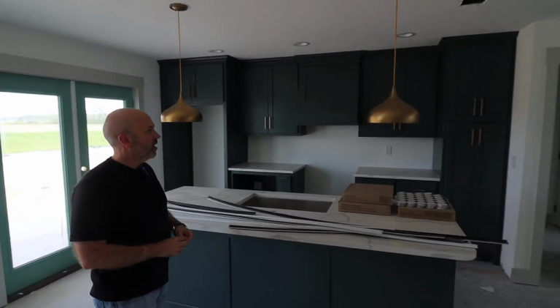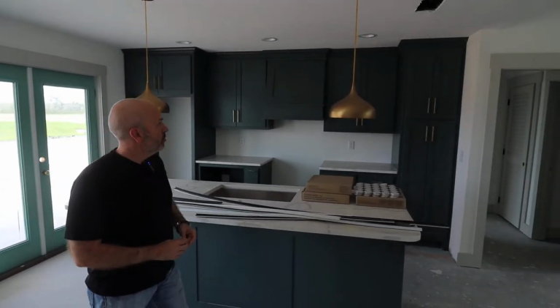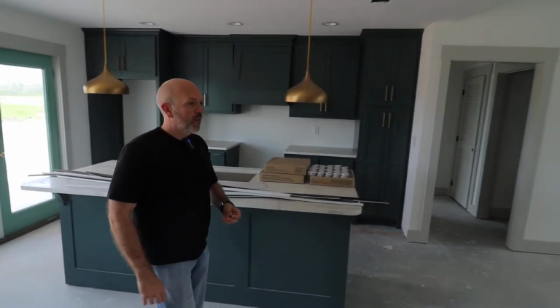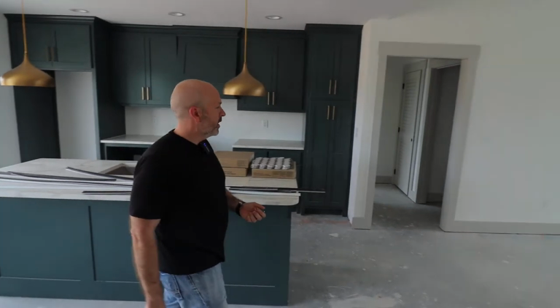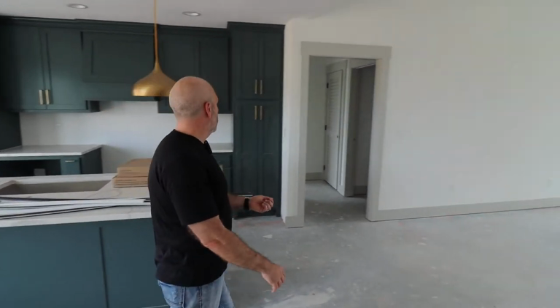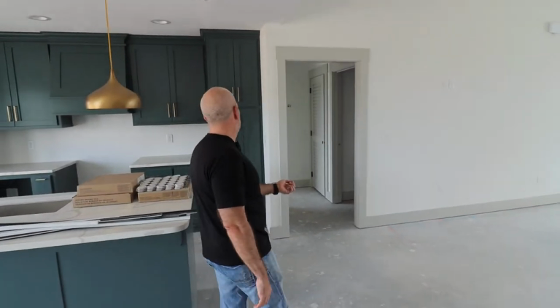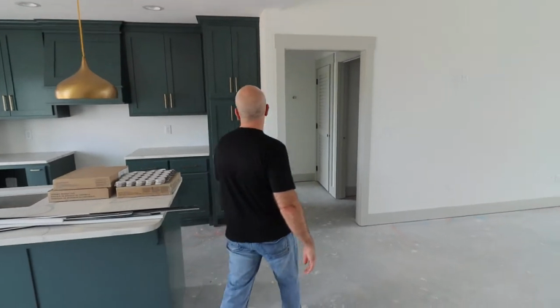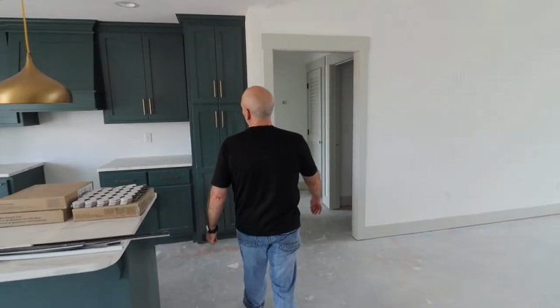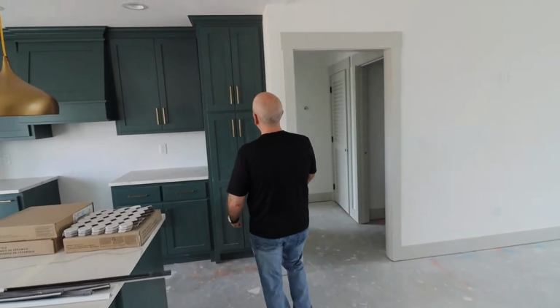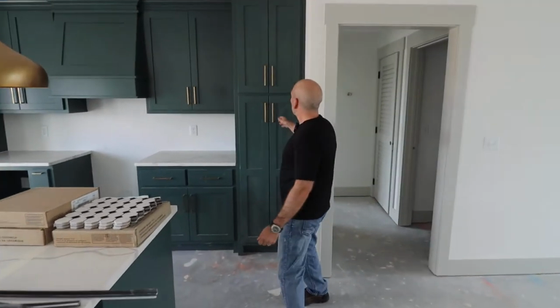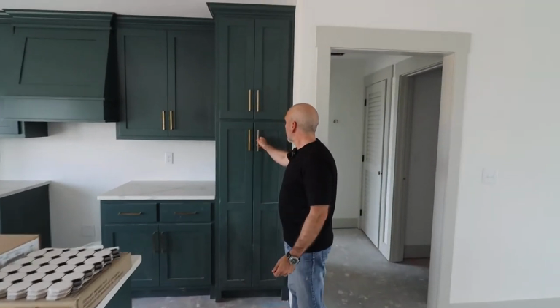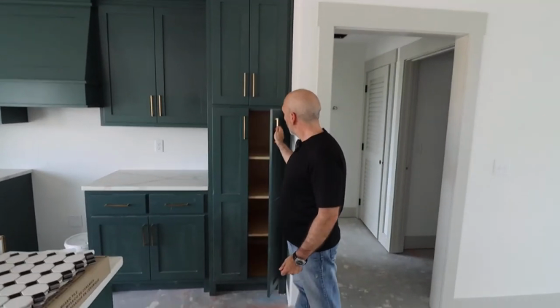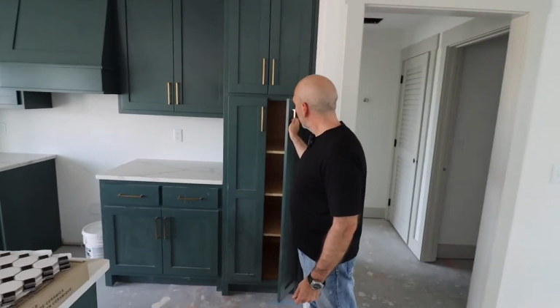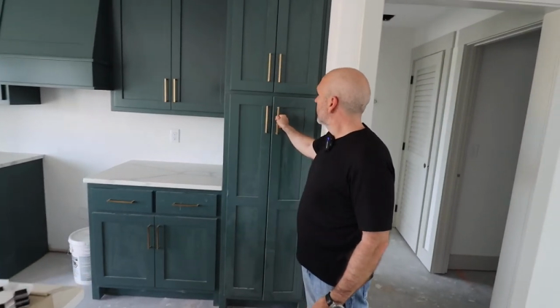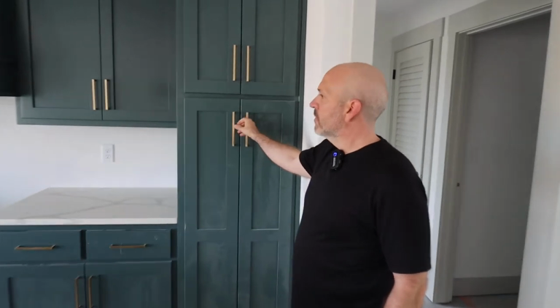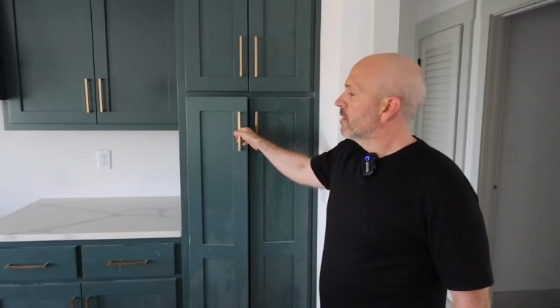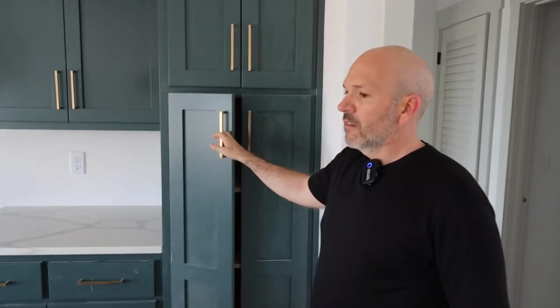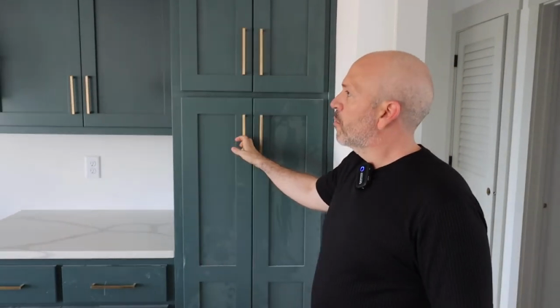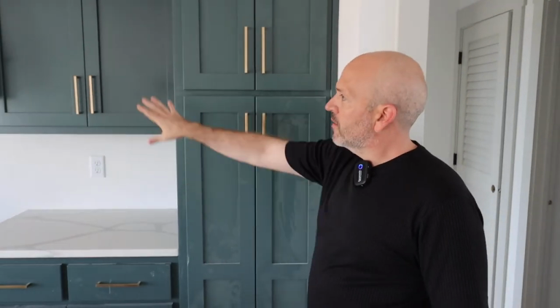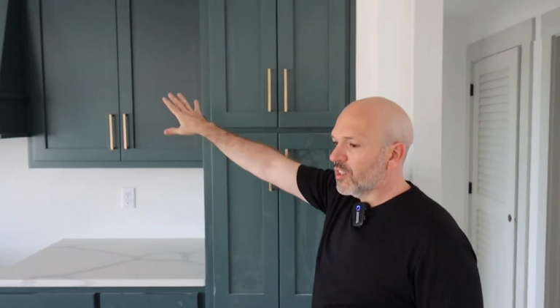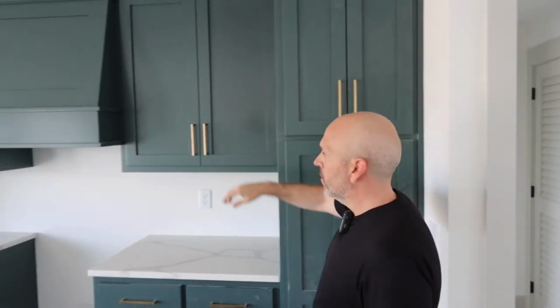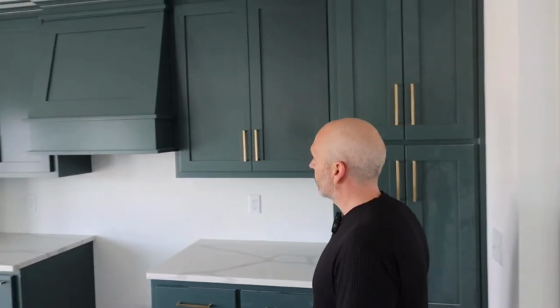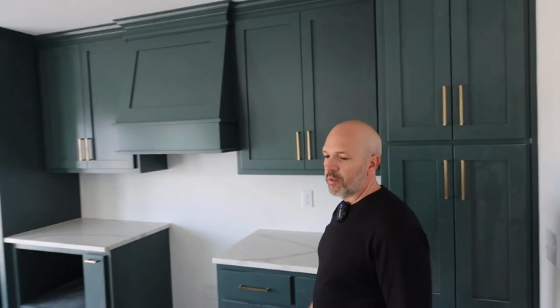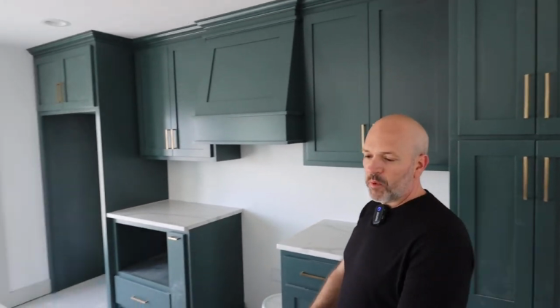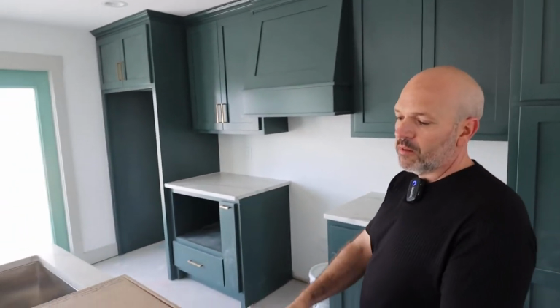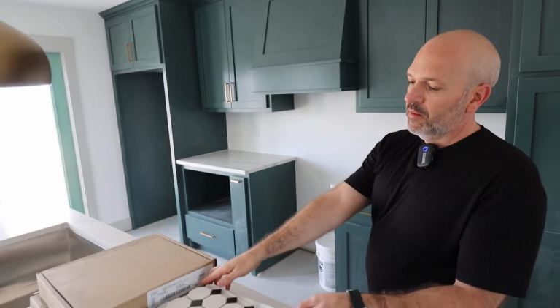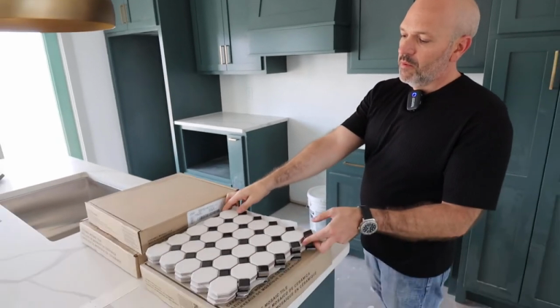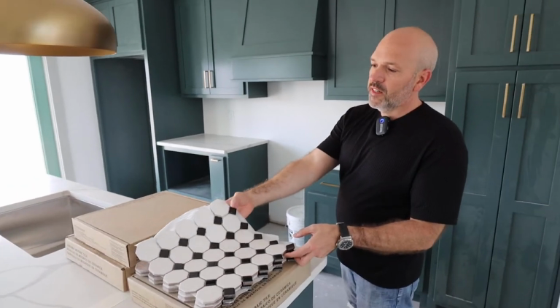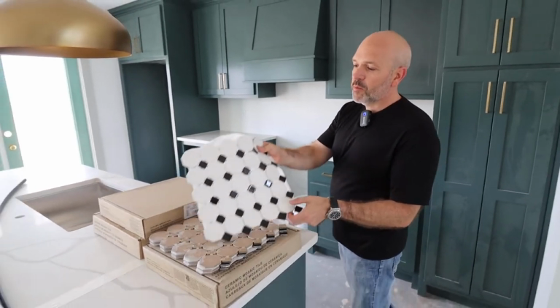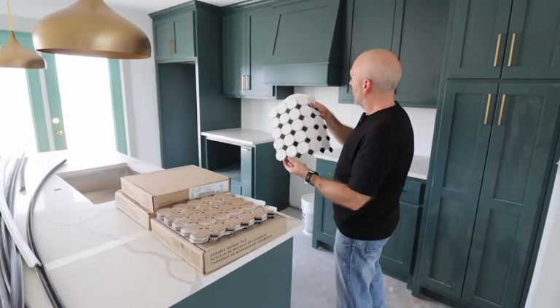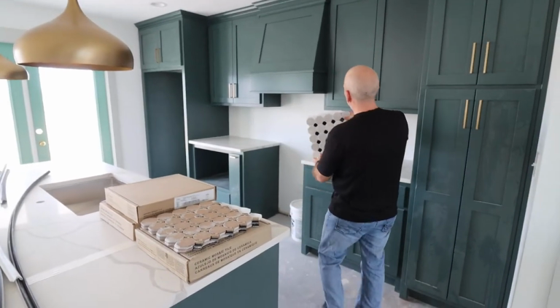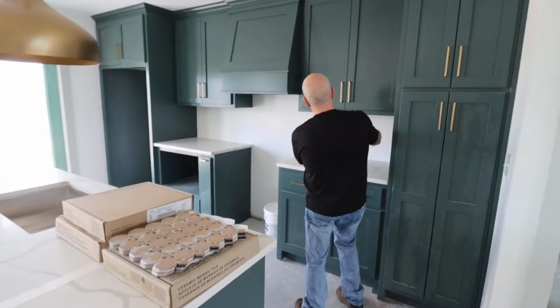The custom all-wood cabinets. We do nicer pulls on them. We put a nice custom hood over the top. It looks like they're going to be putting a nice backsplash up.